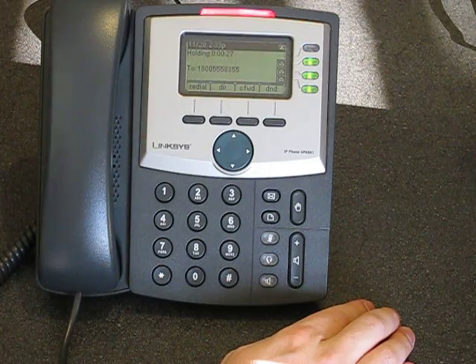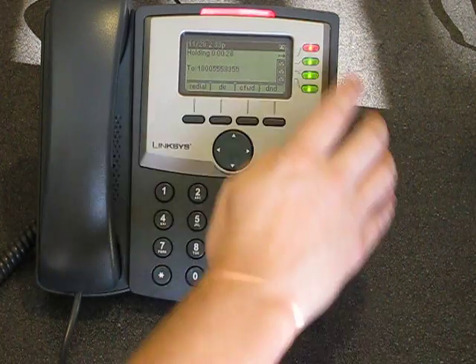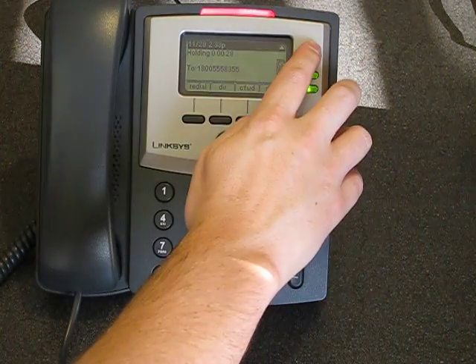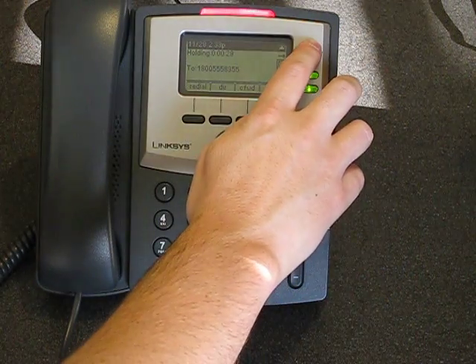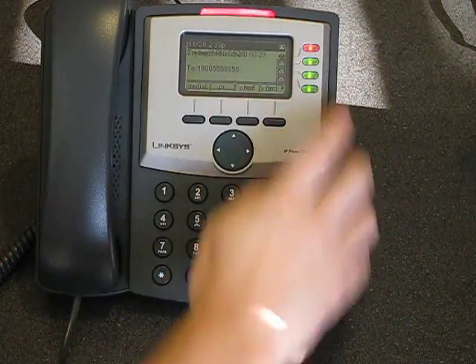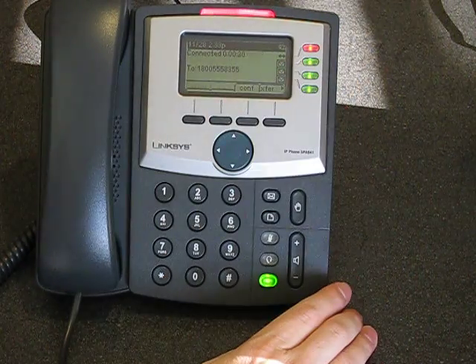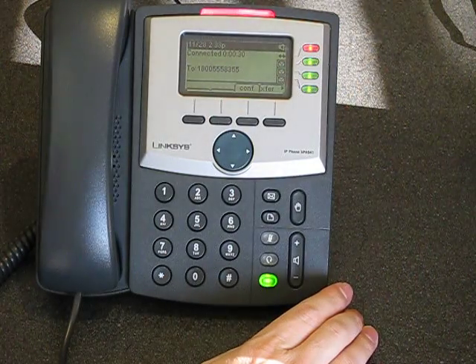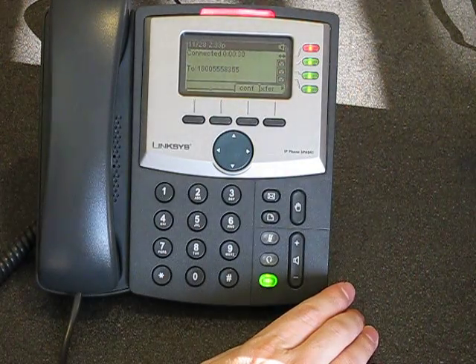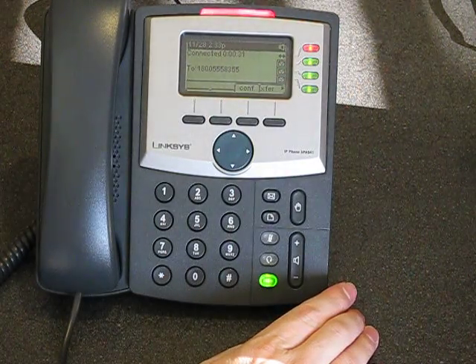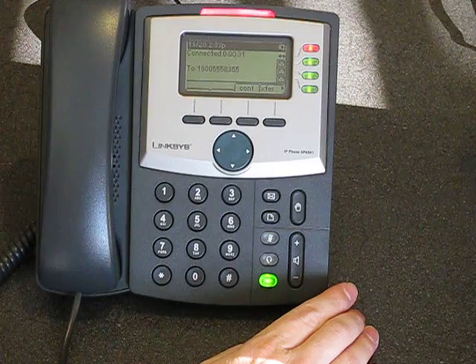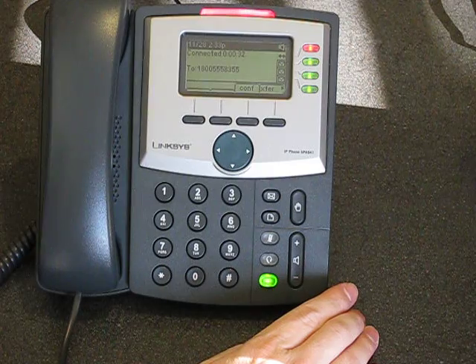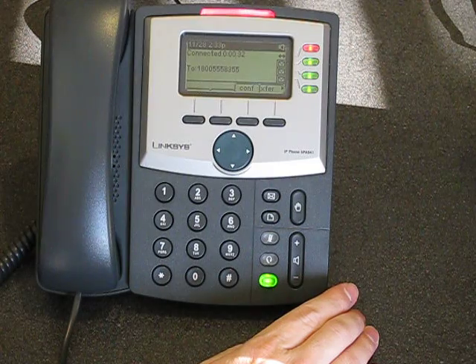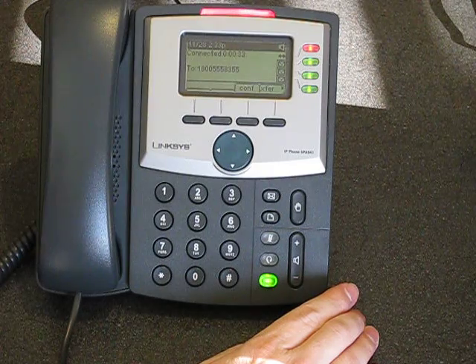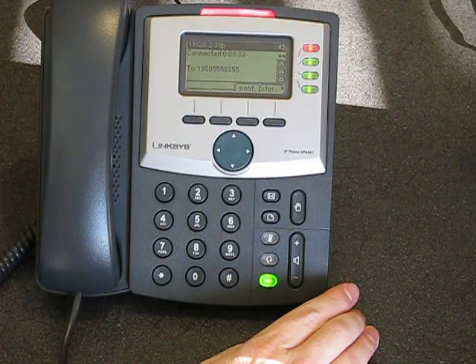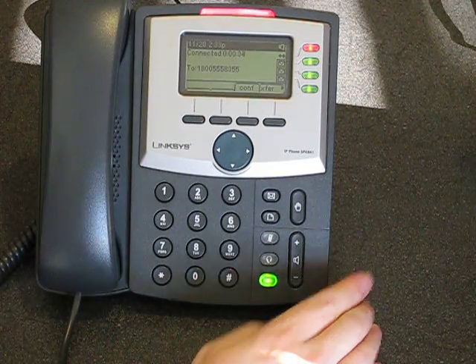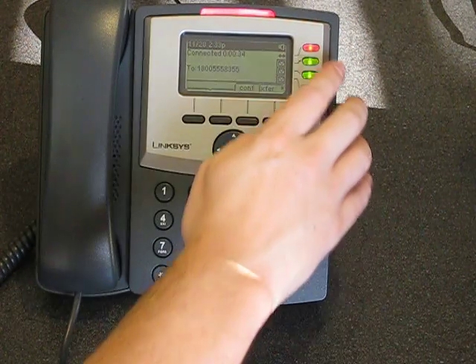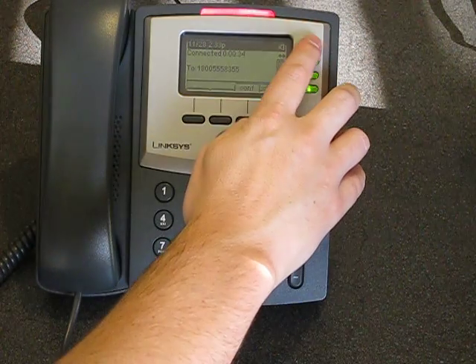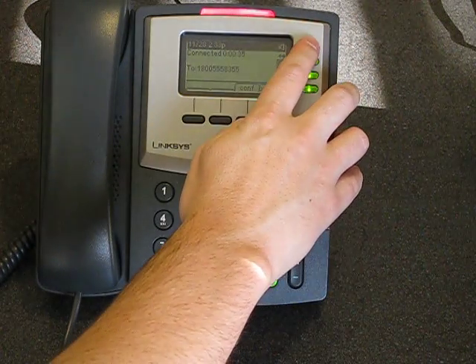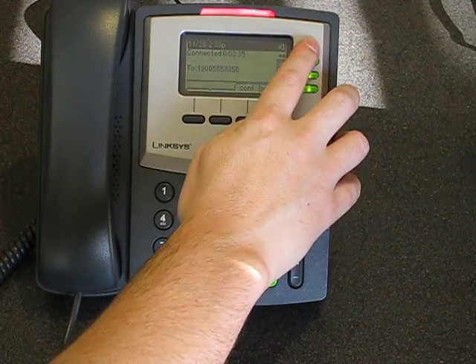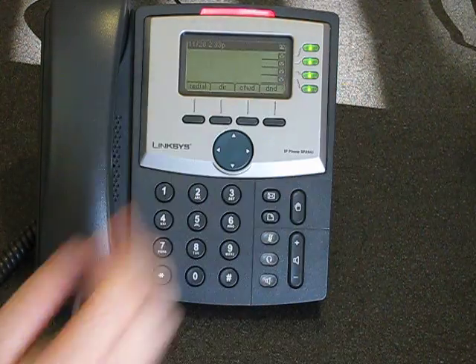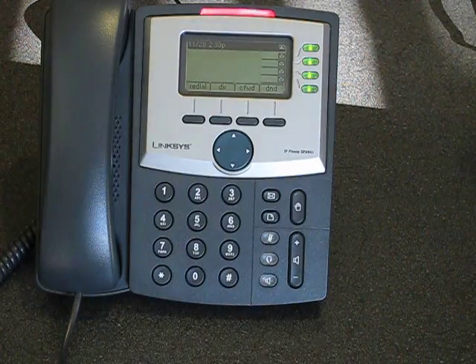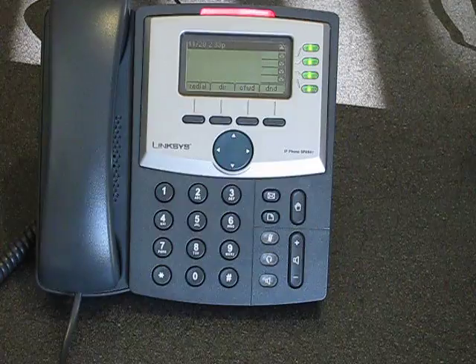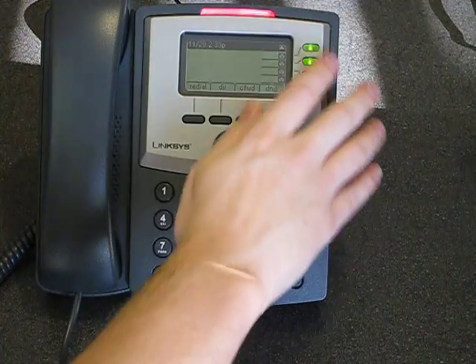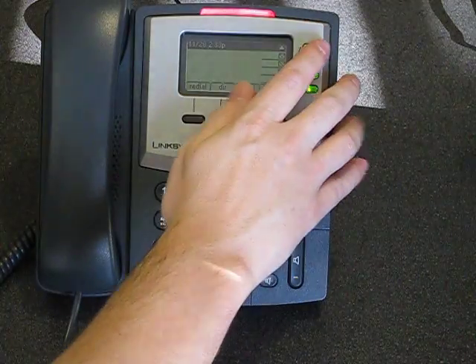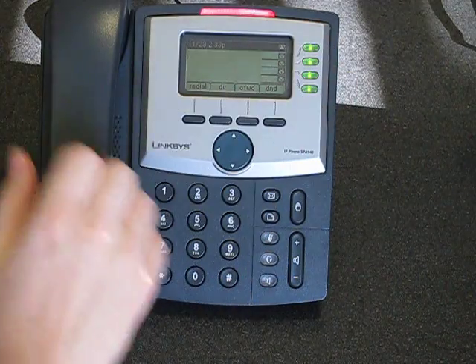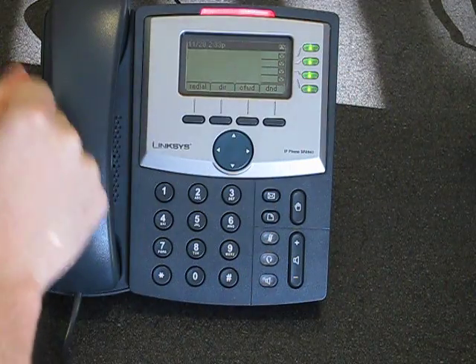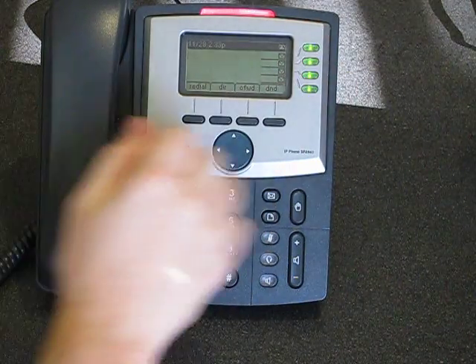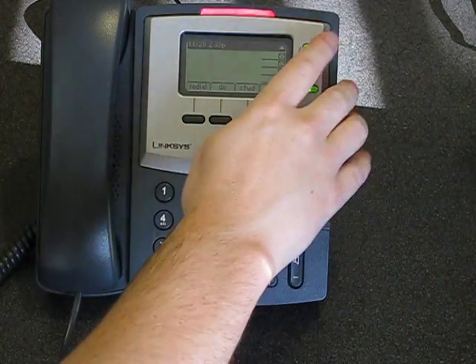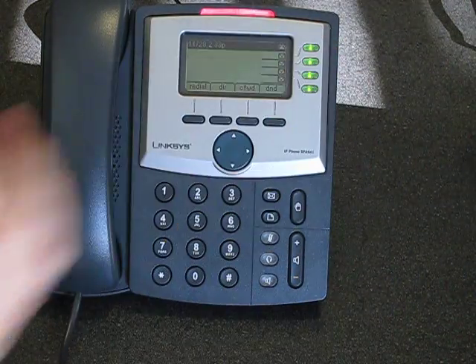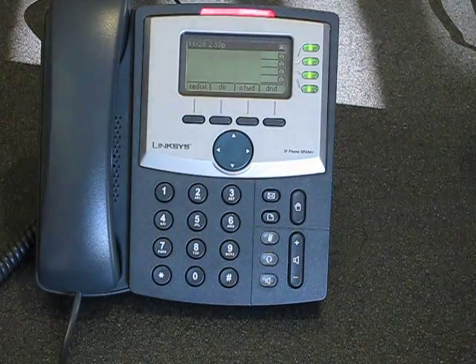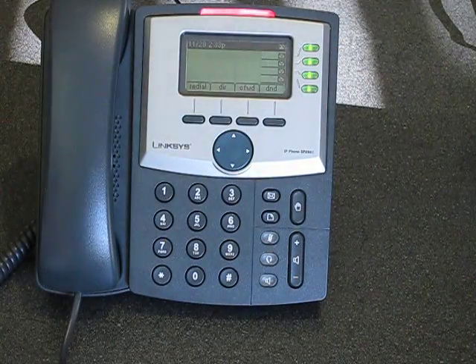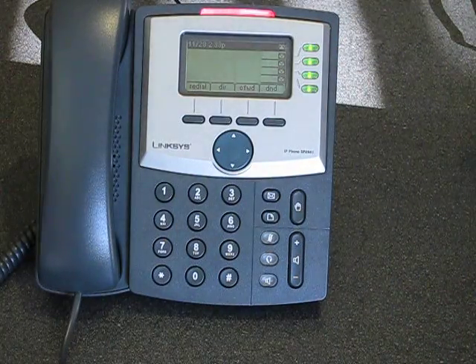We can pick that call up again just by pressing the line button. To hang up, we just hit that line light again — that has been the most consistent way. Either hang the handset up or hit the line light if you want to do it from a button.